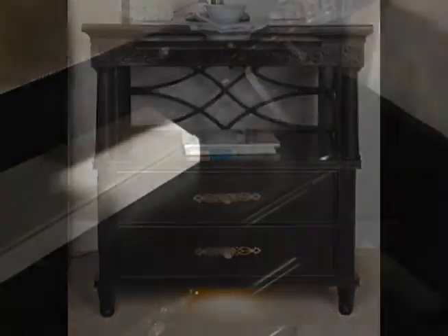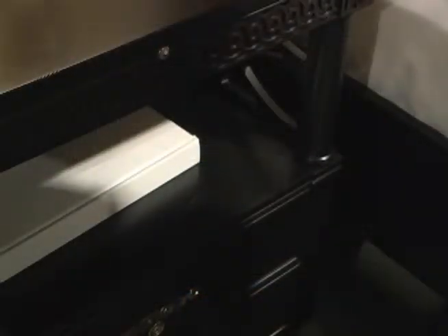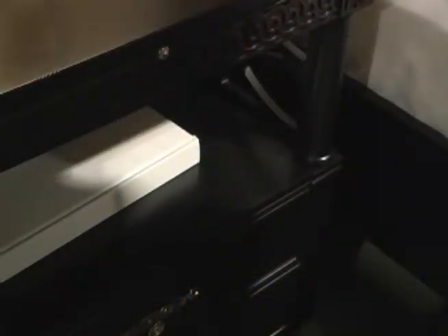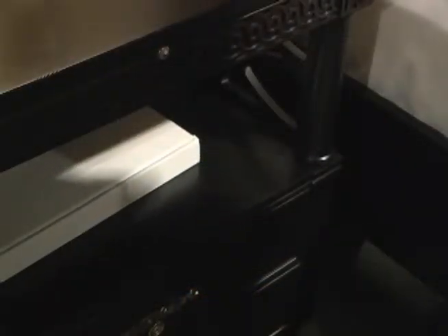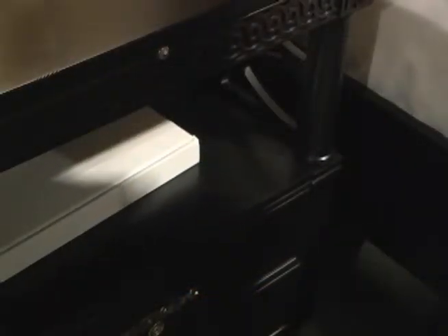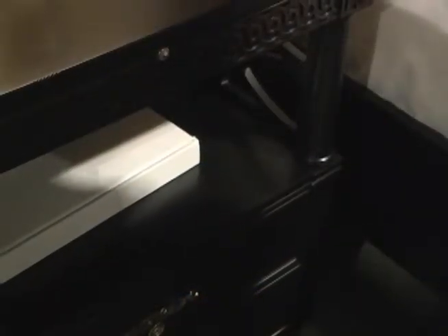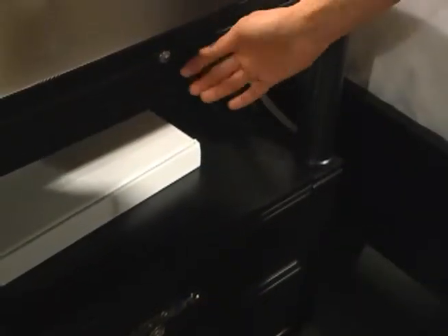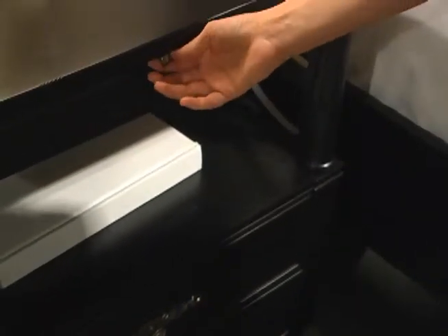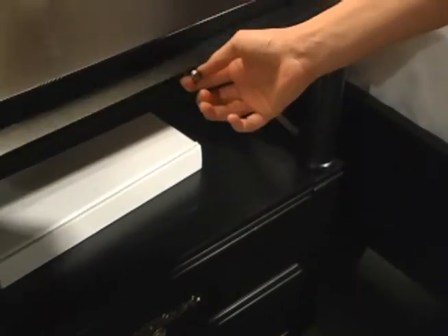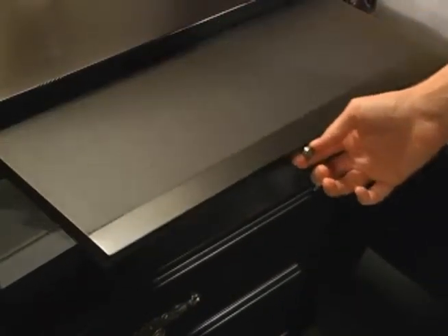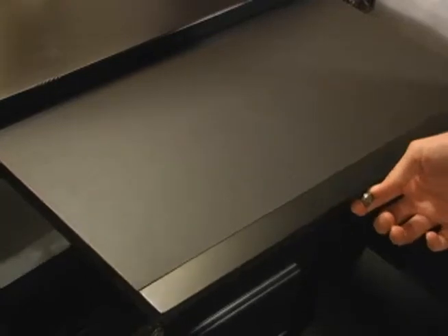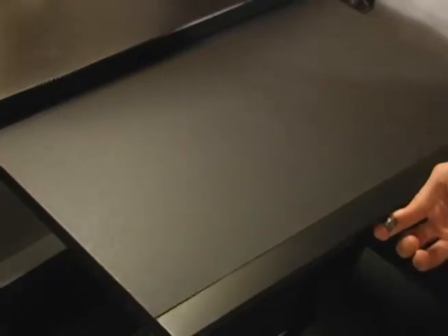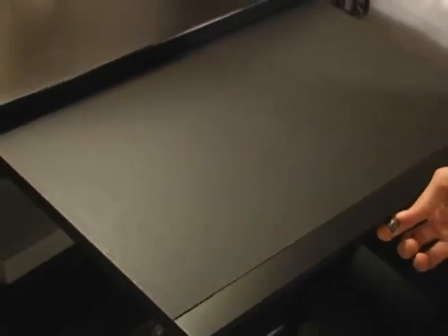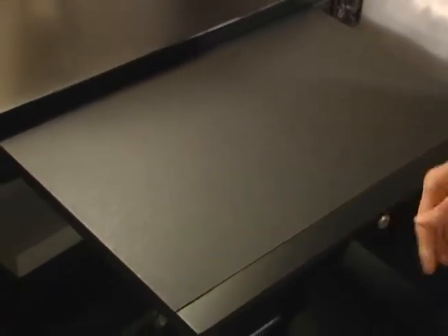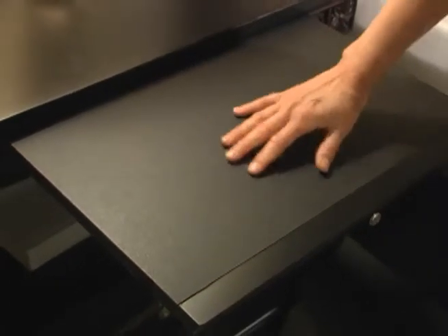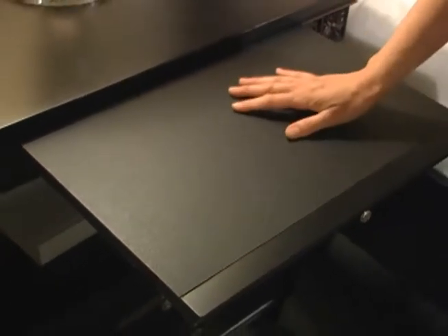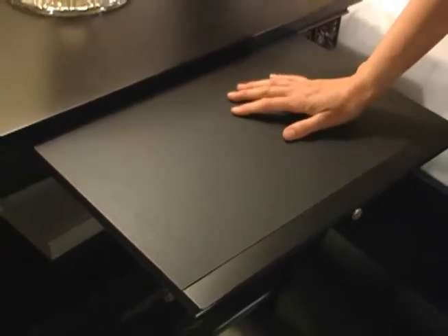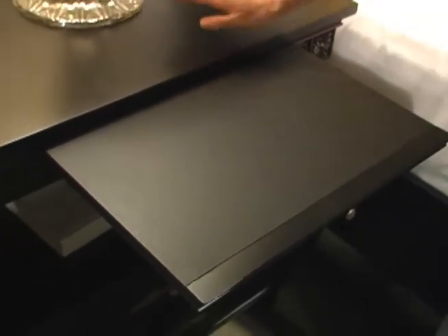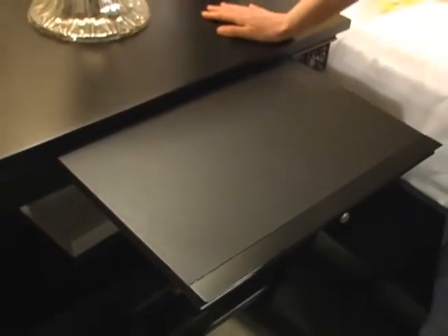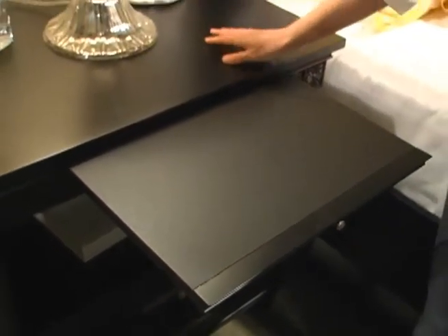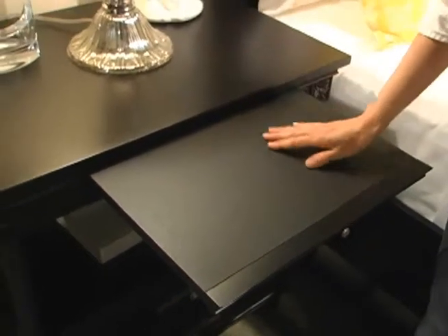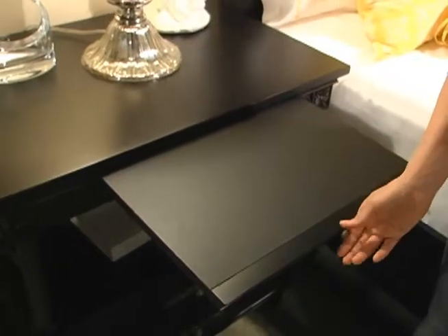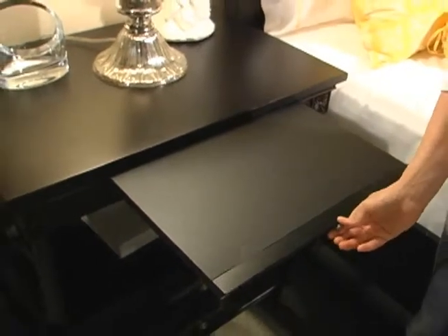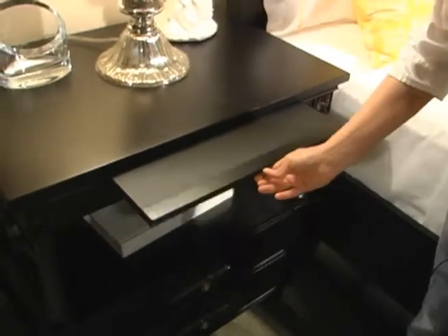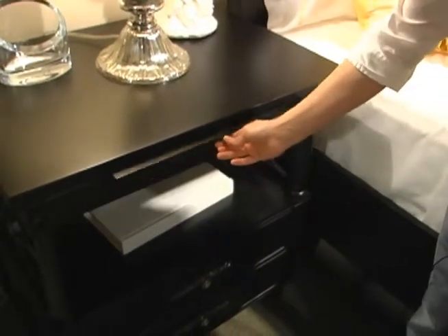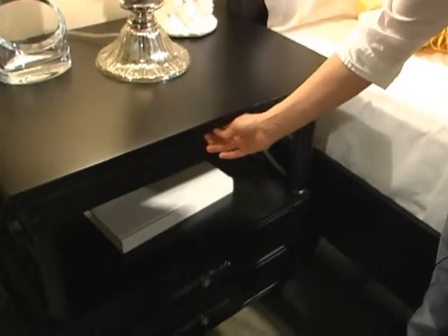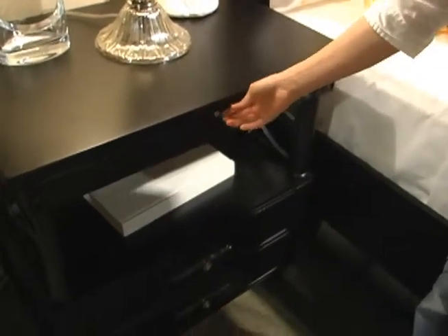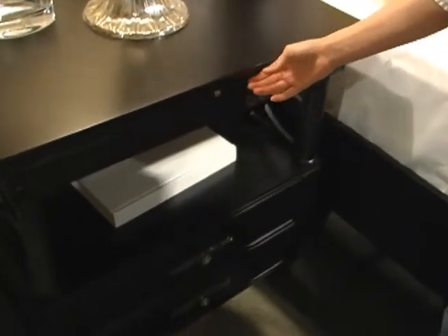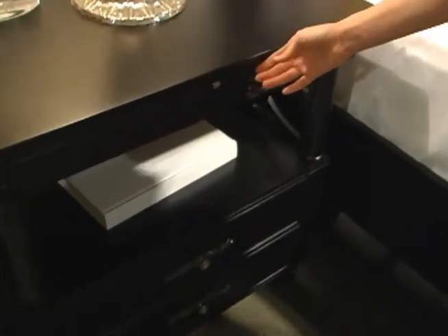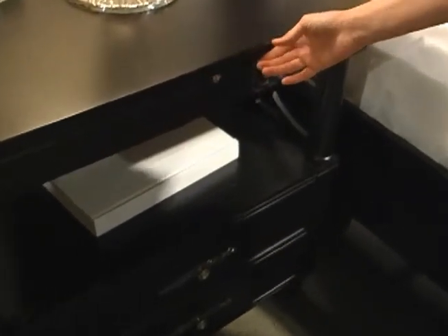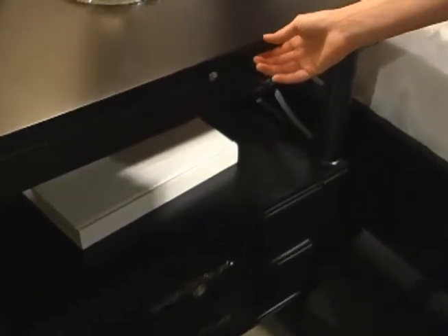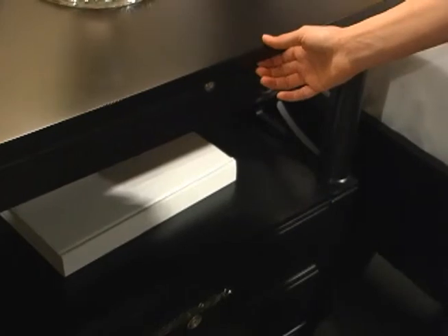This is the two-drawer nightstand and it has a couple of neat features. A slide-out drink tray with a protective surface, which will protect the top of your nightstand from your drinks. And it also has a touch nightlight built-in.